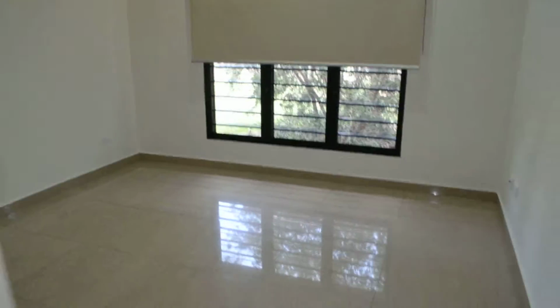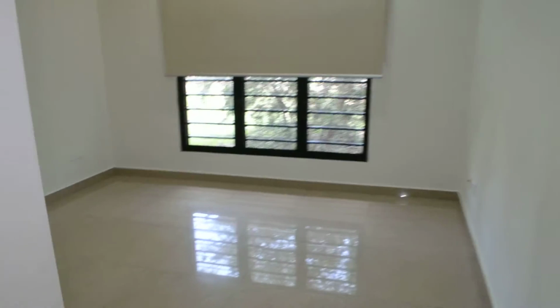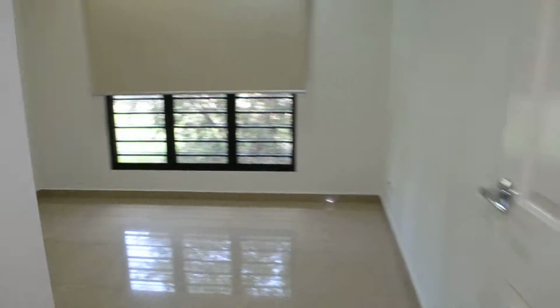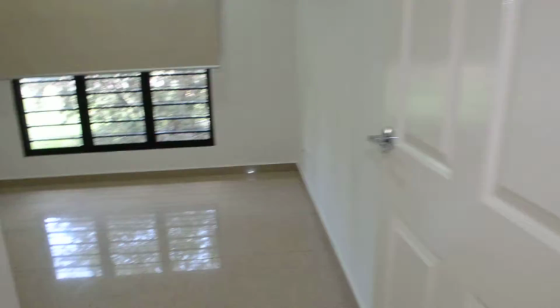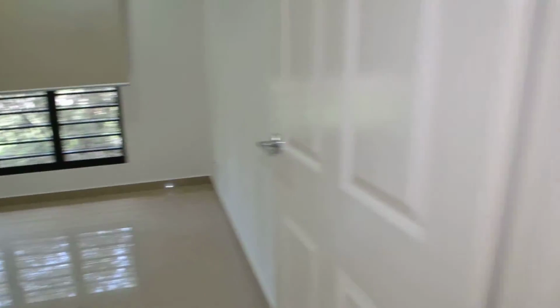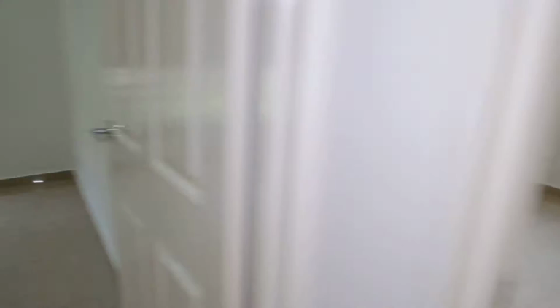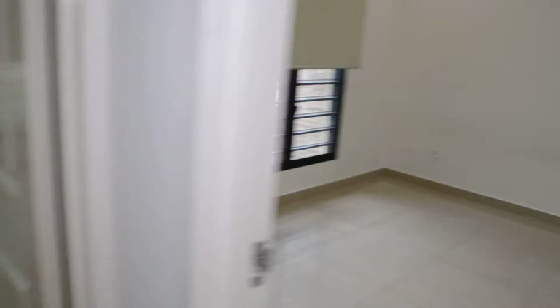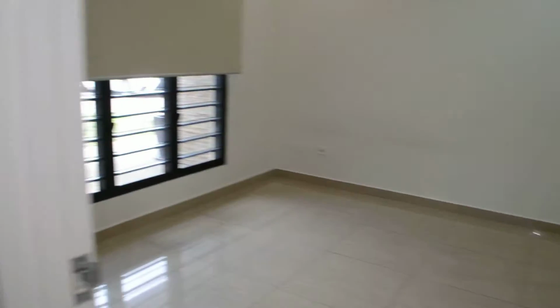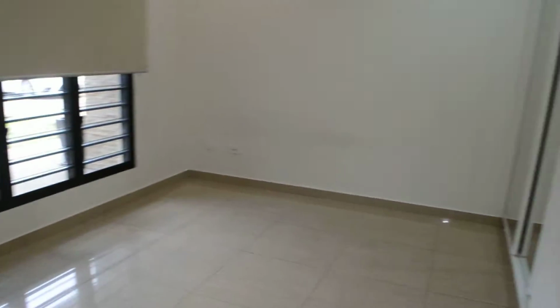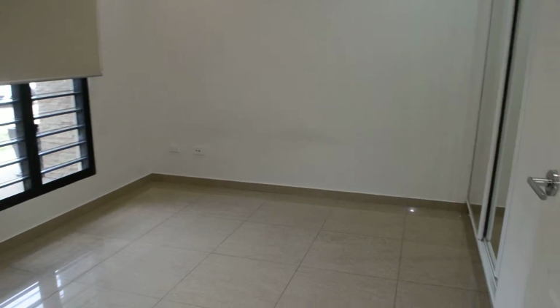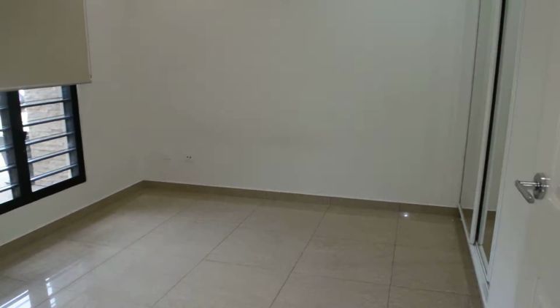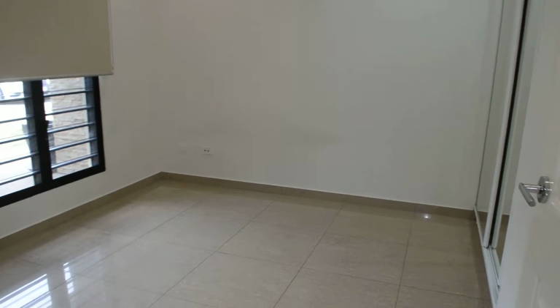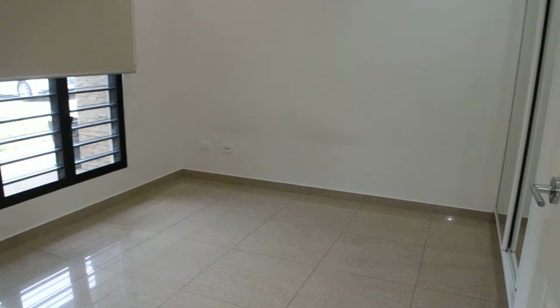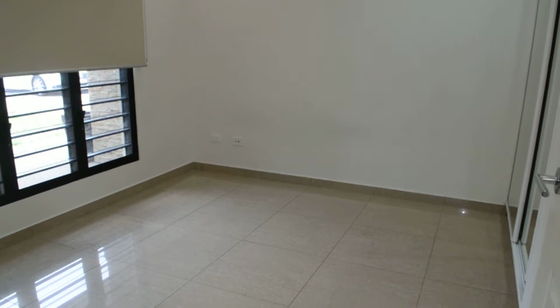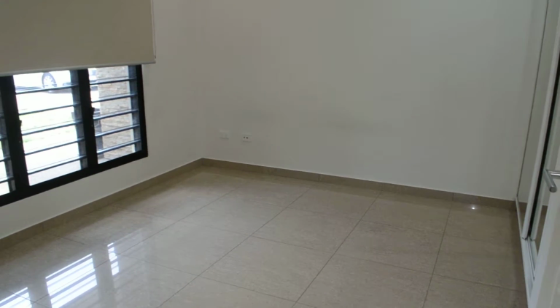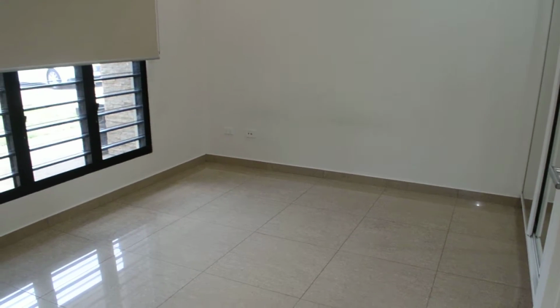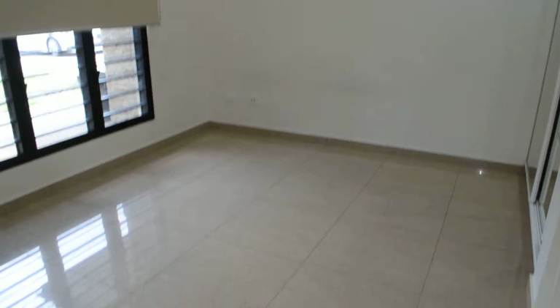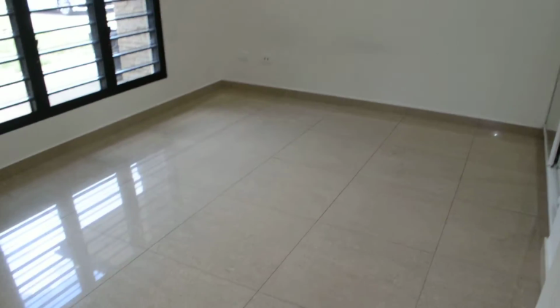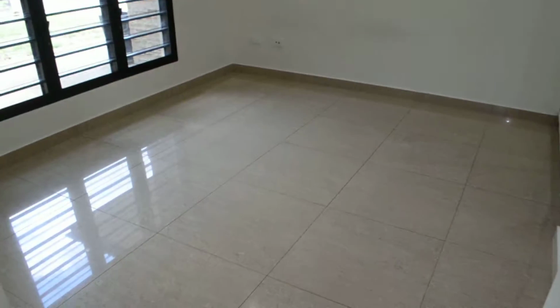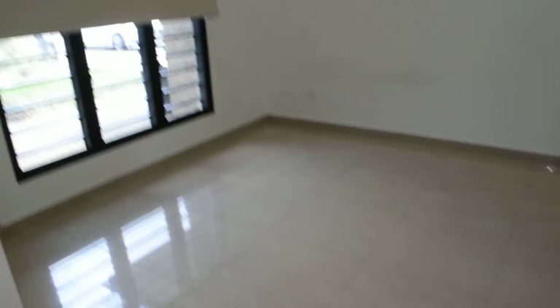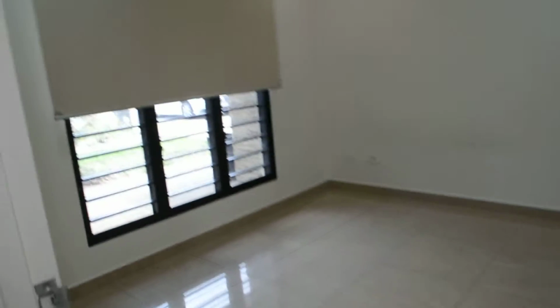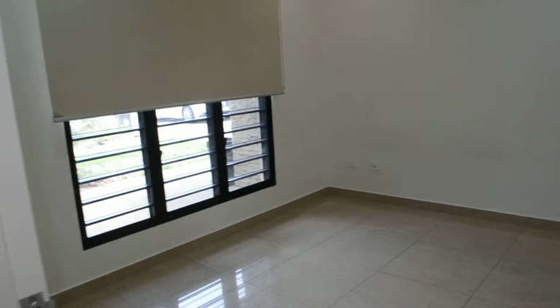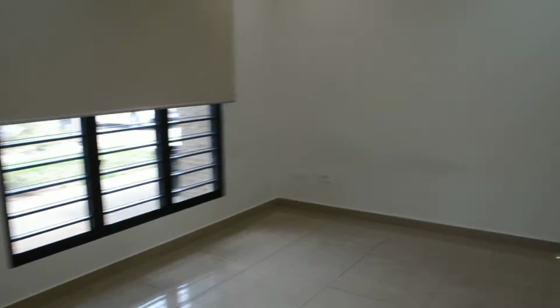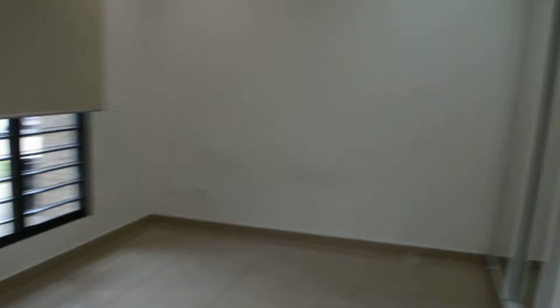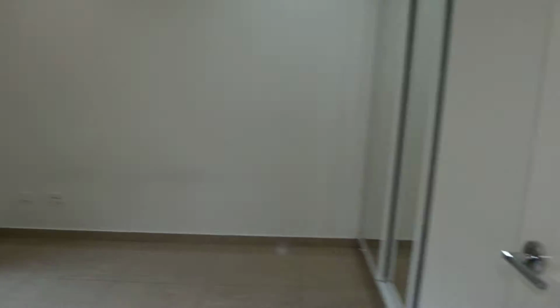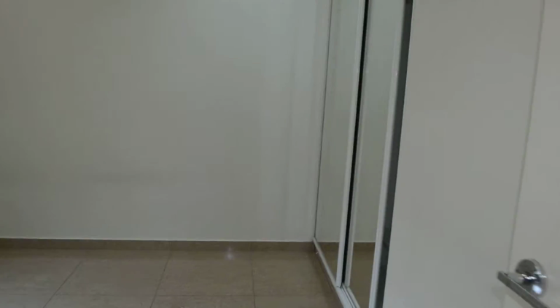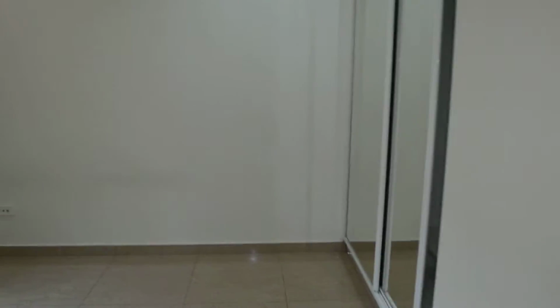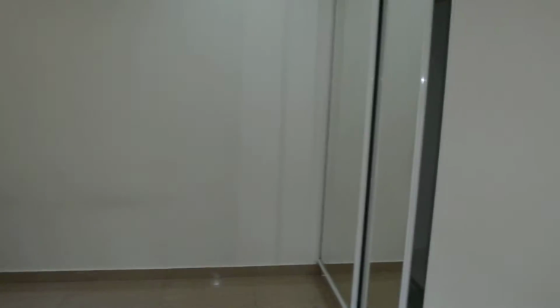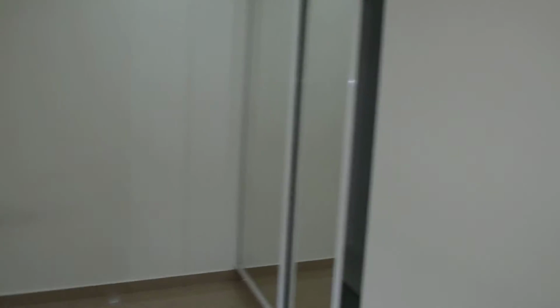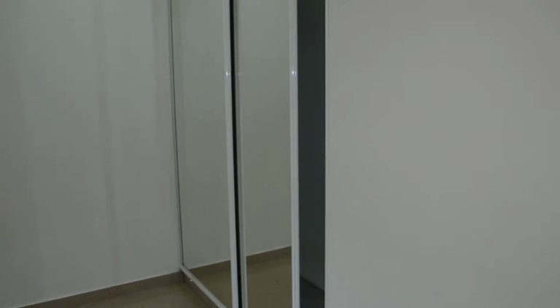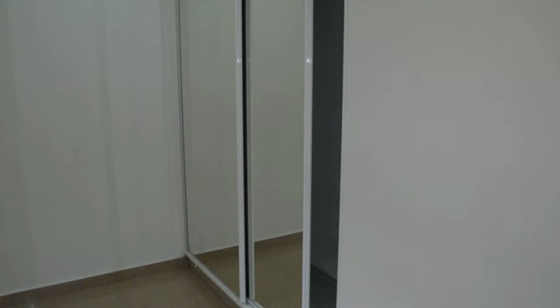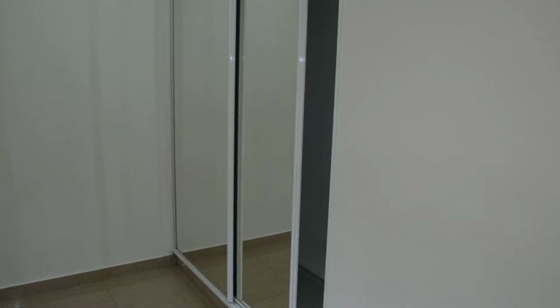Next to here is bedroom 2, which will again take a queen sized bed and also has built in wardrobes.